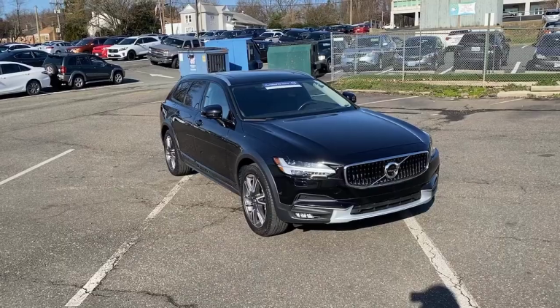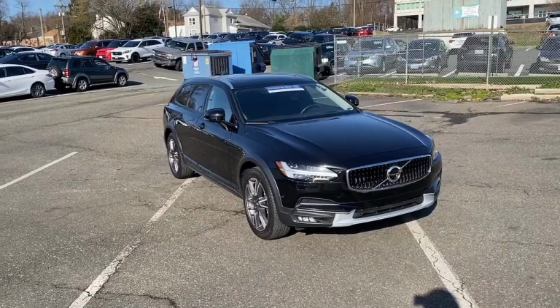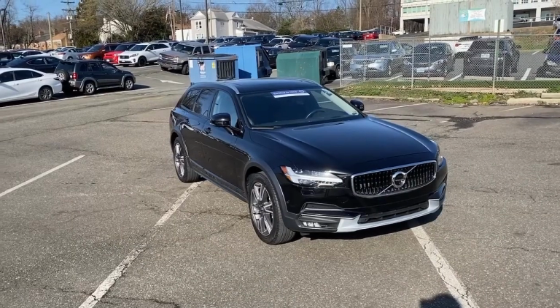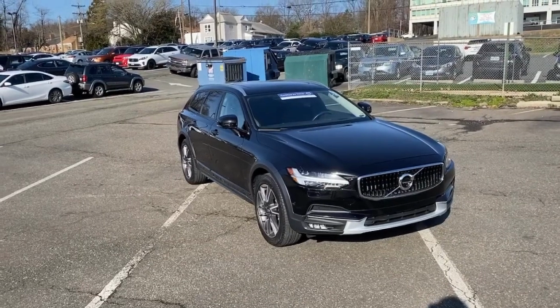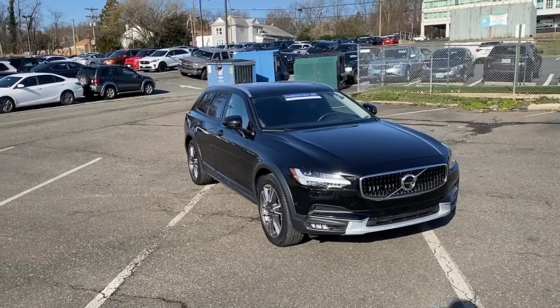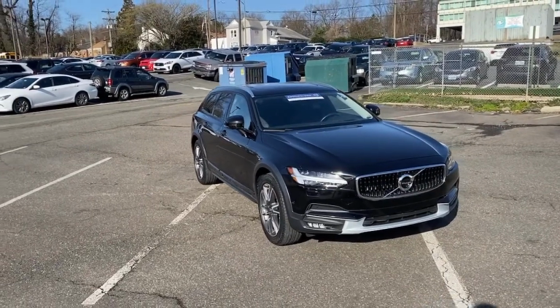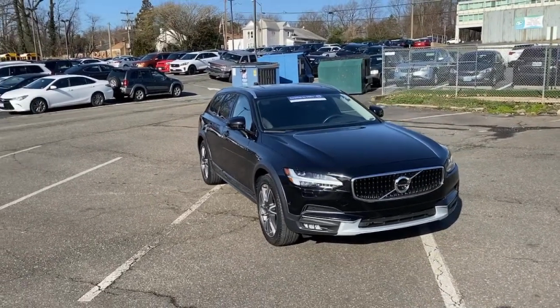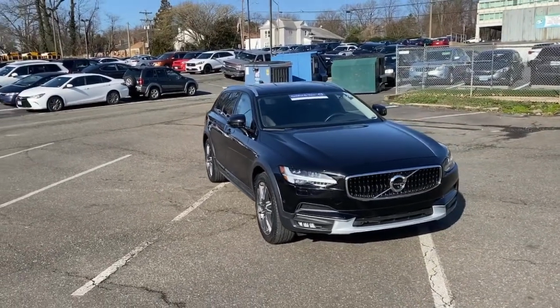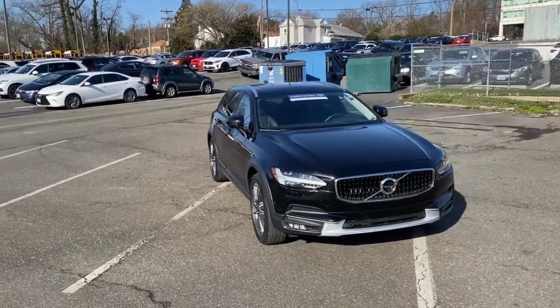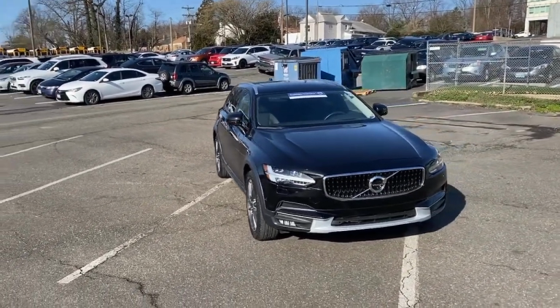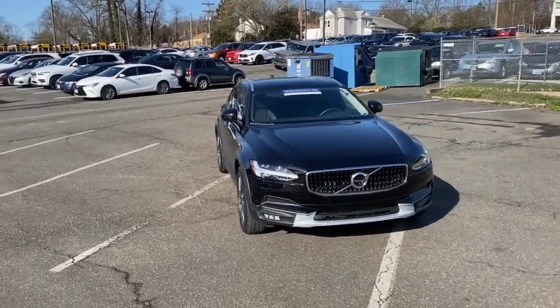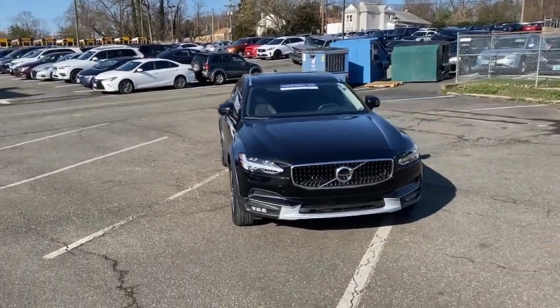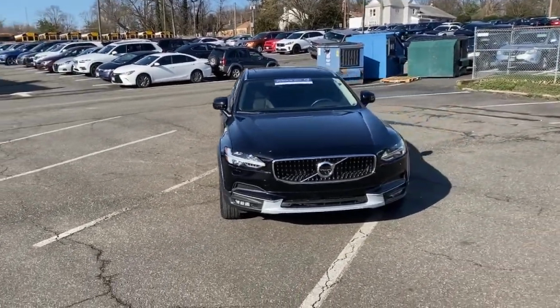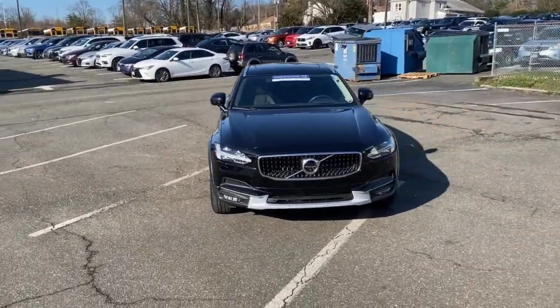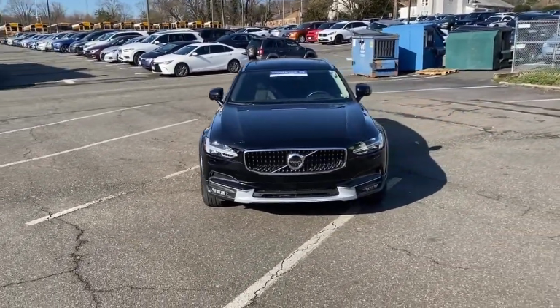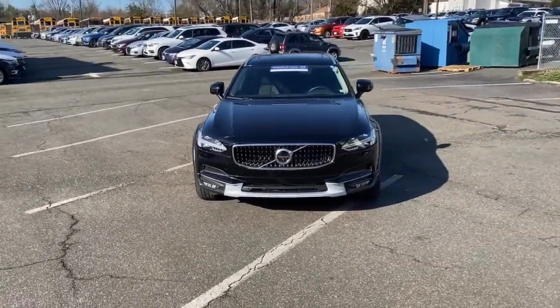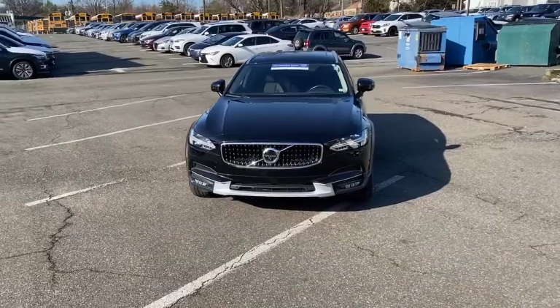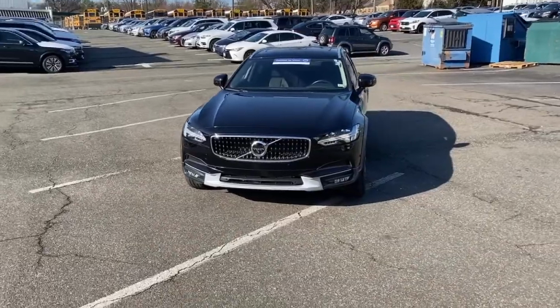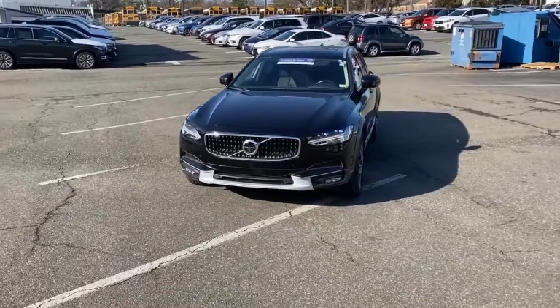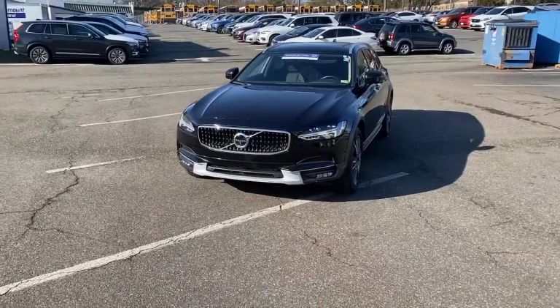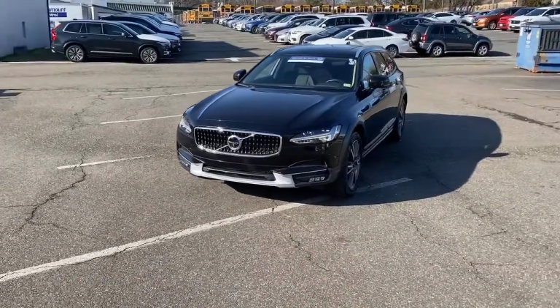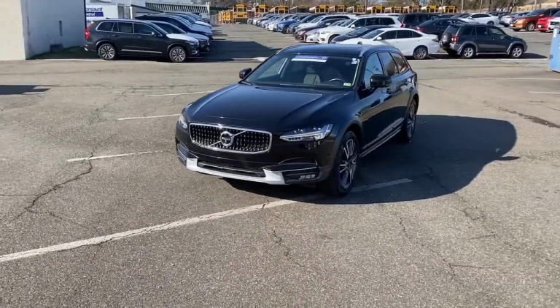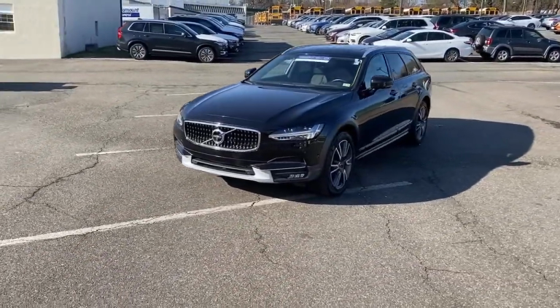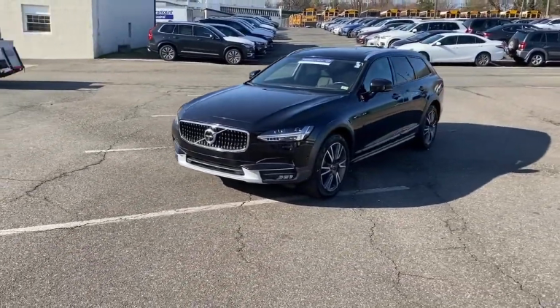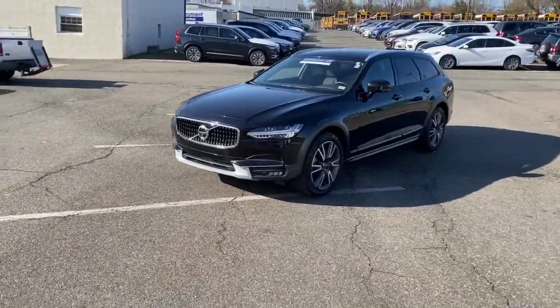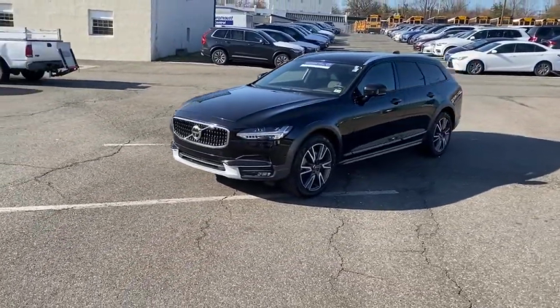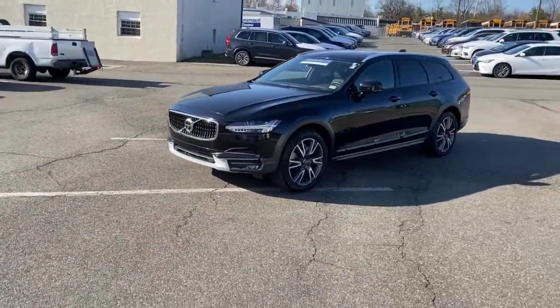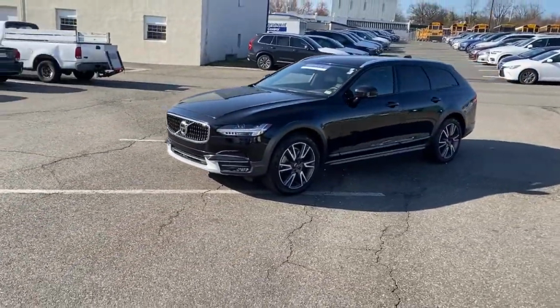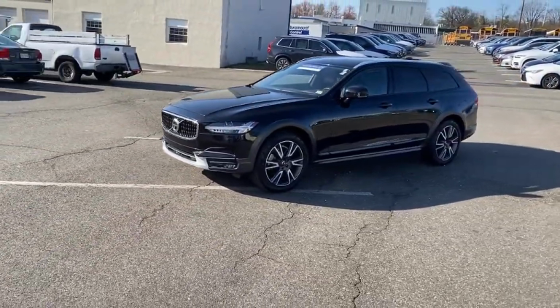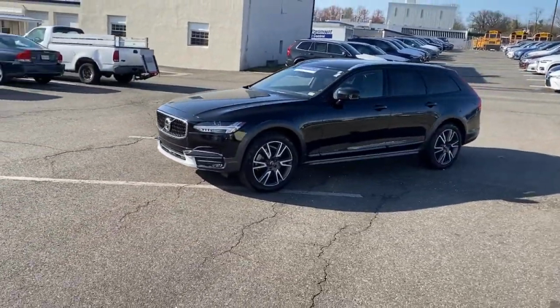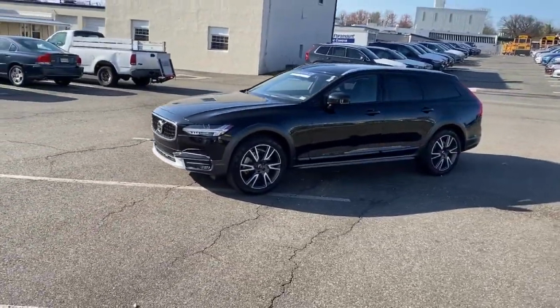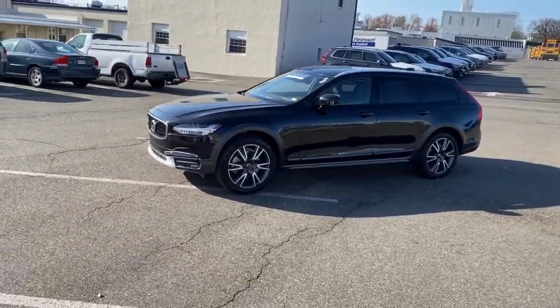Get a feel for the 2019 Volvo V90CC. This vehicle is an outstanding buy with fewer than 20,000 miles on the odometer.